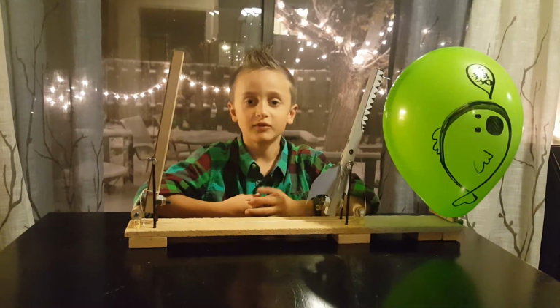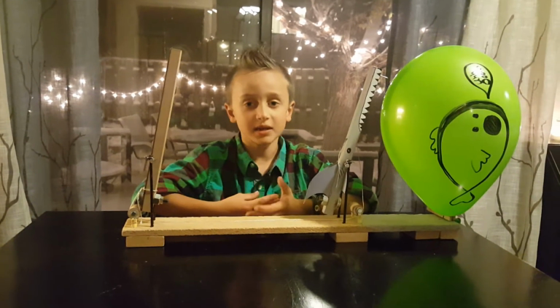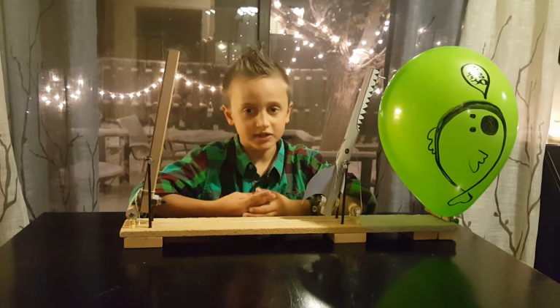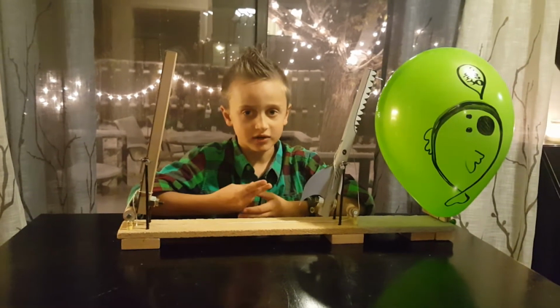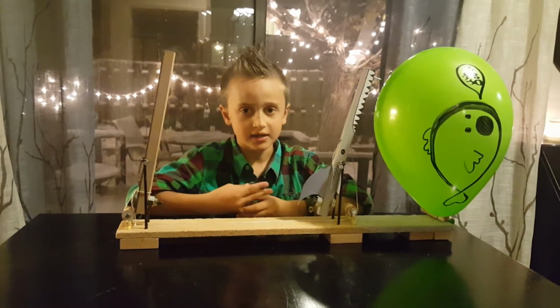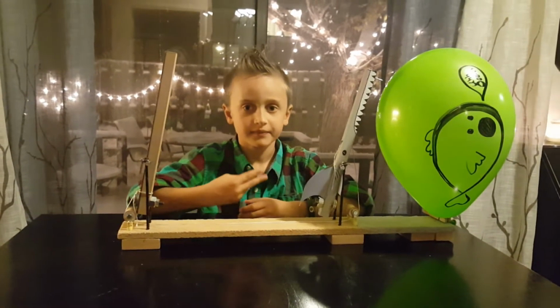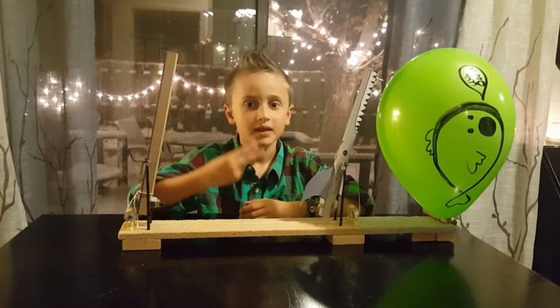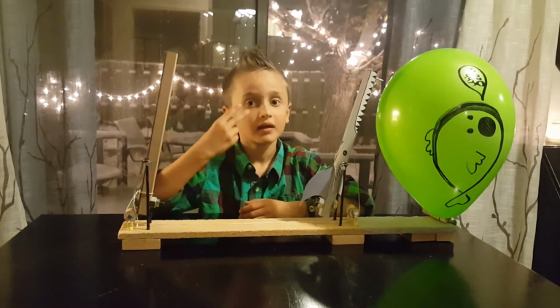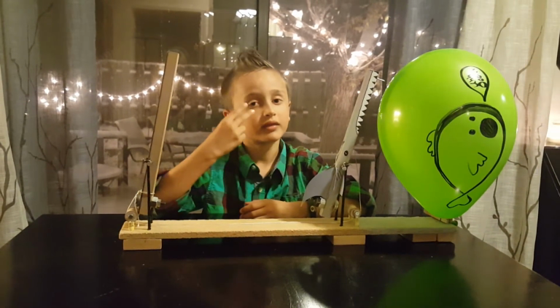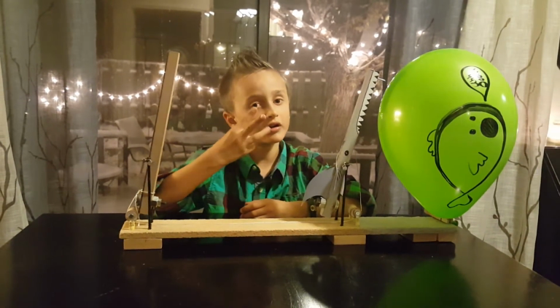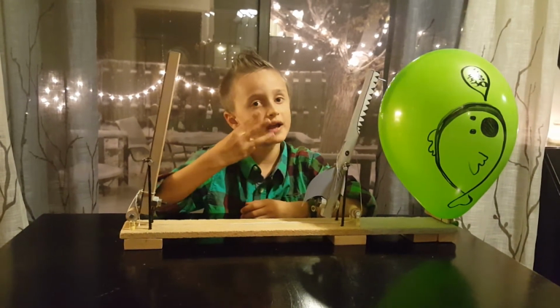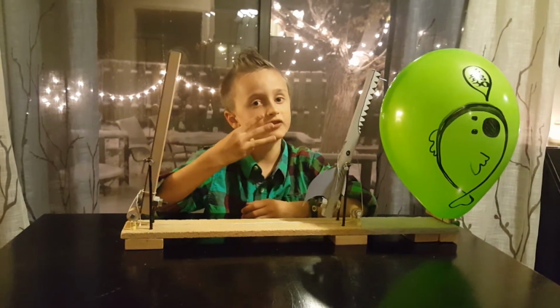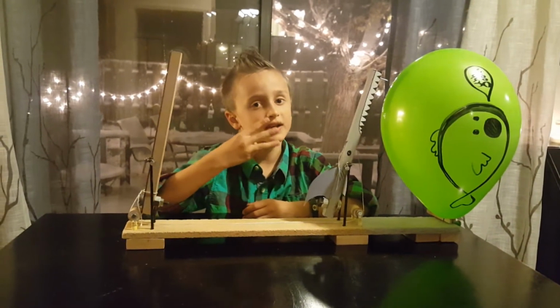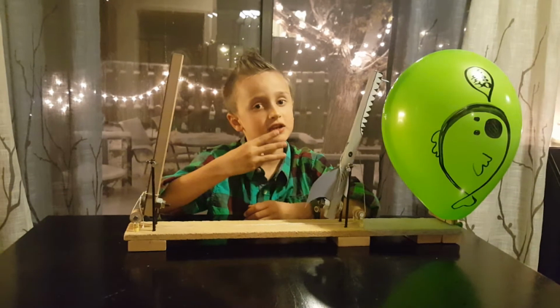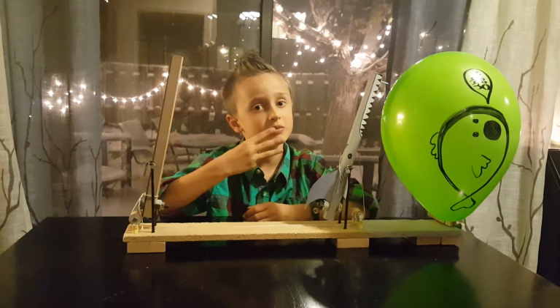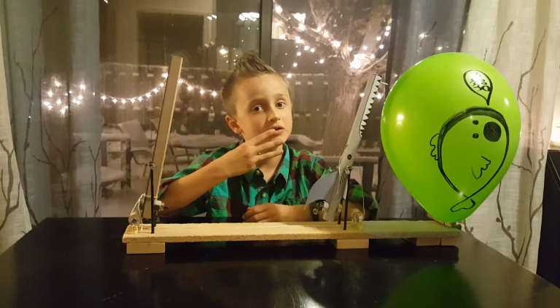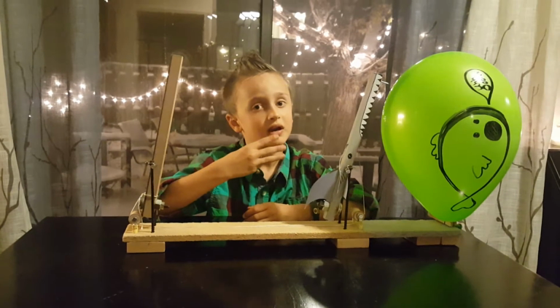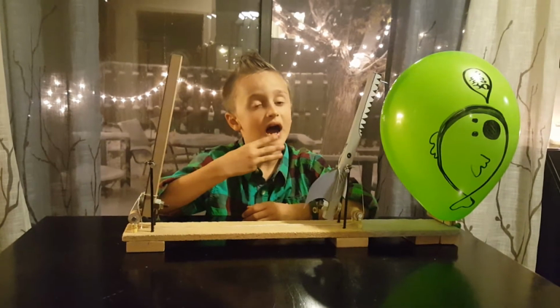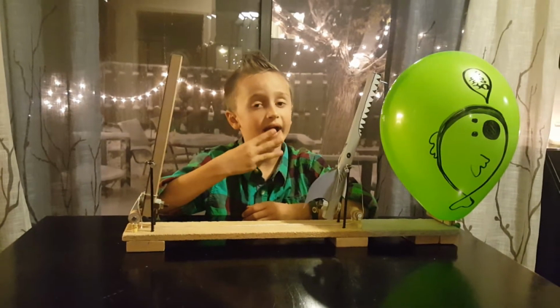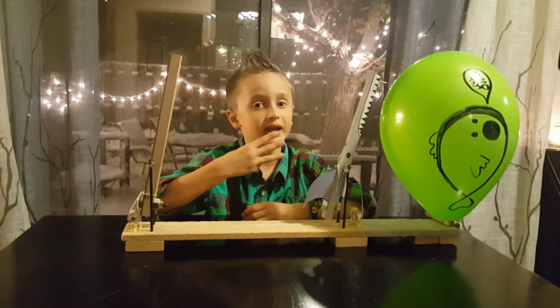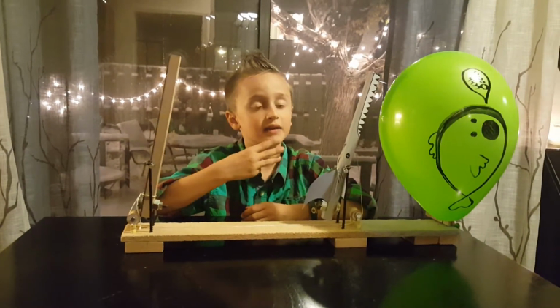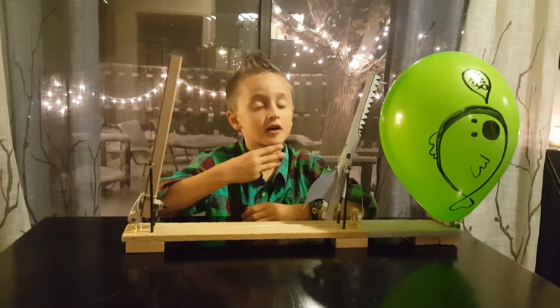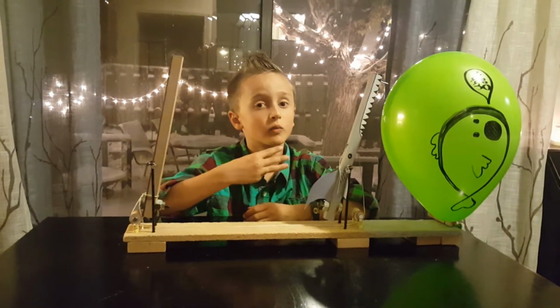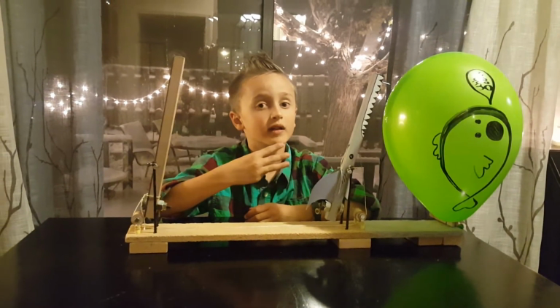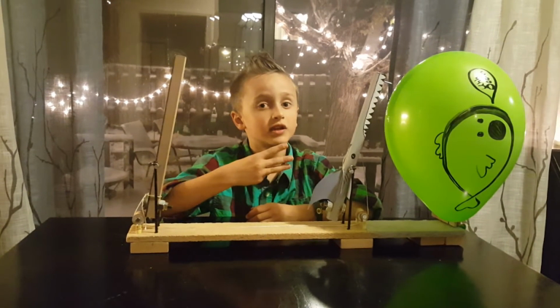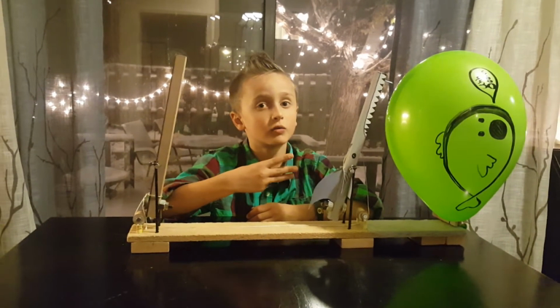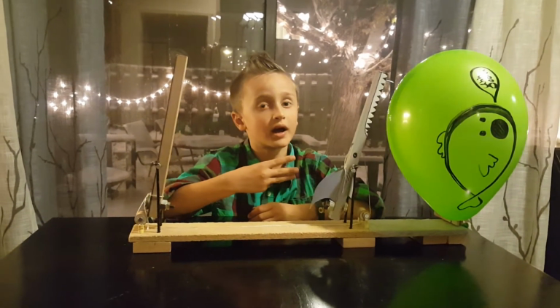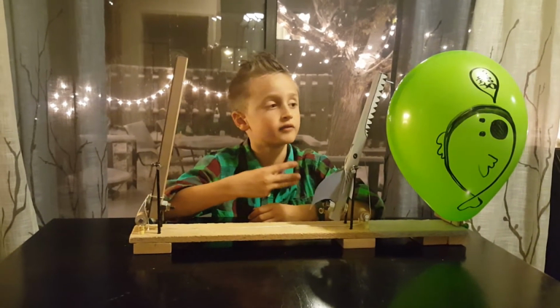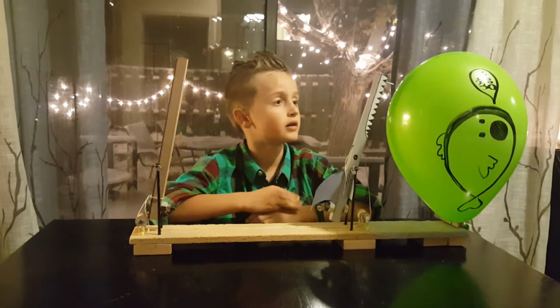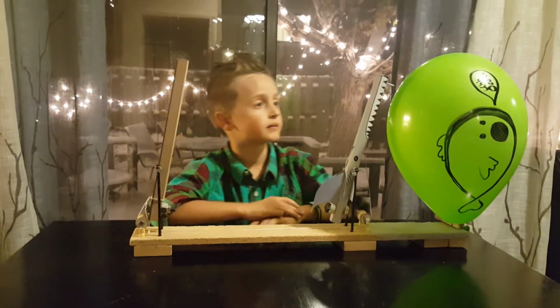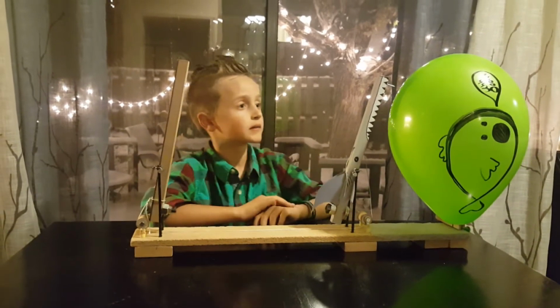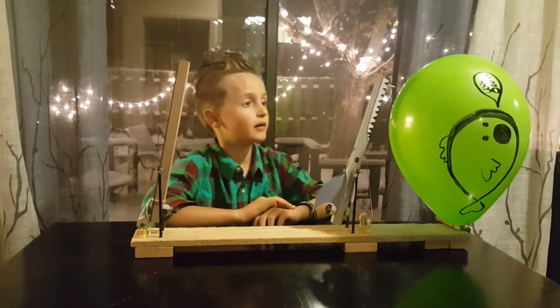I will demonstrate it. Third, after I execute the balloon, I will tell you what I learned.